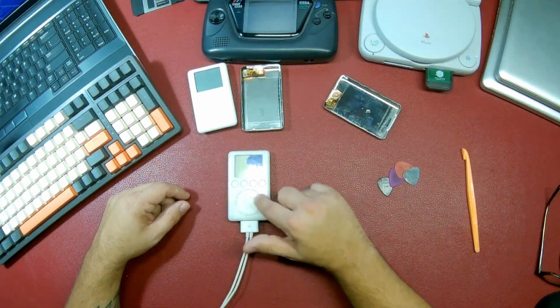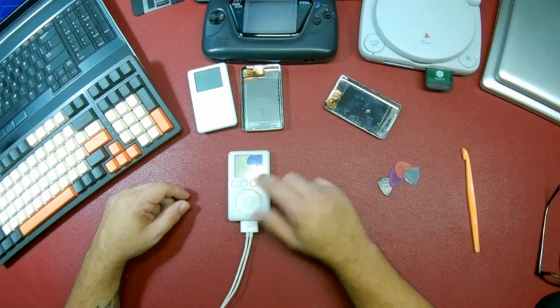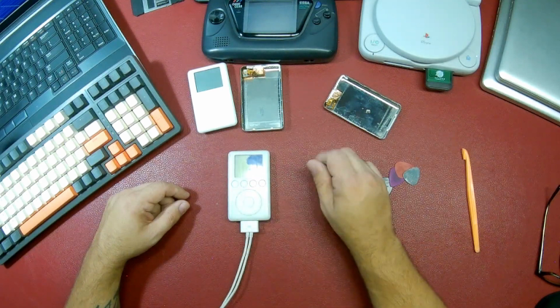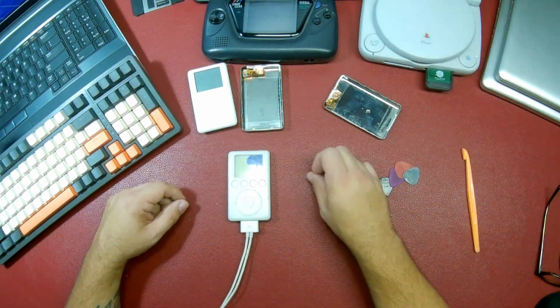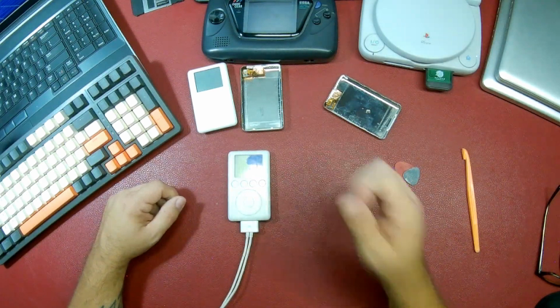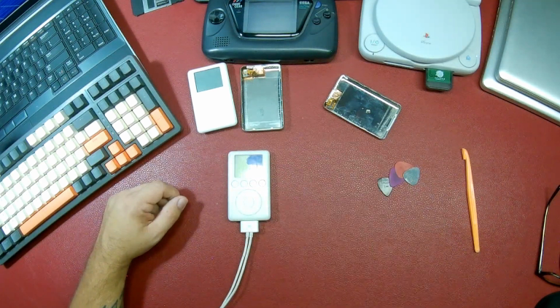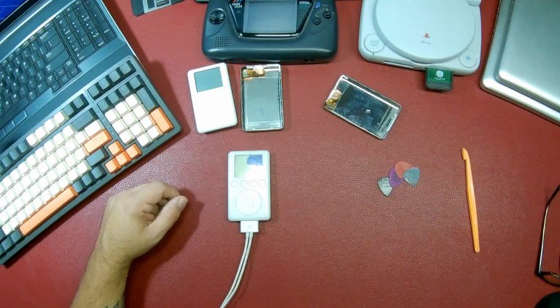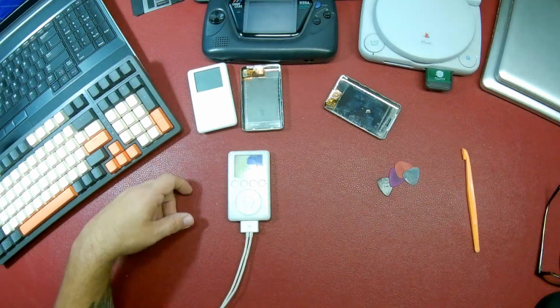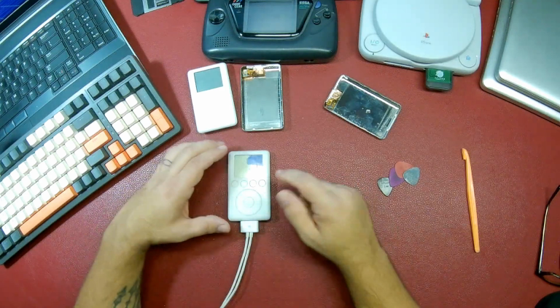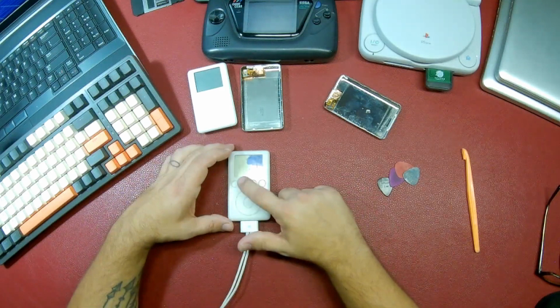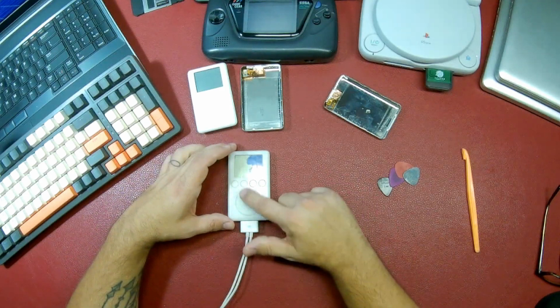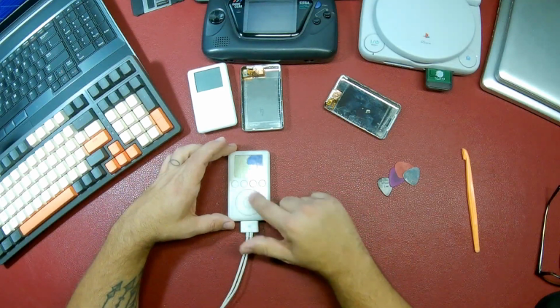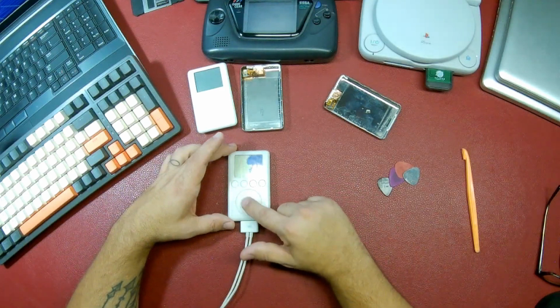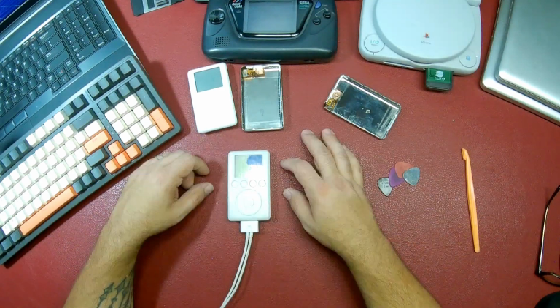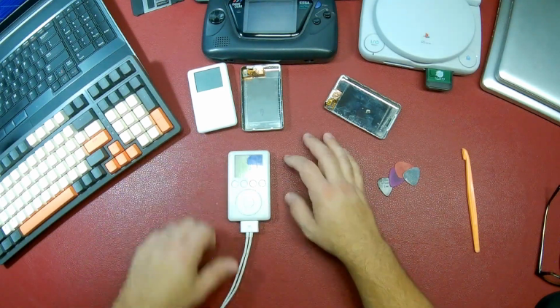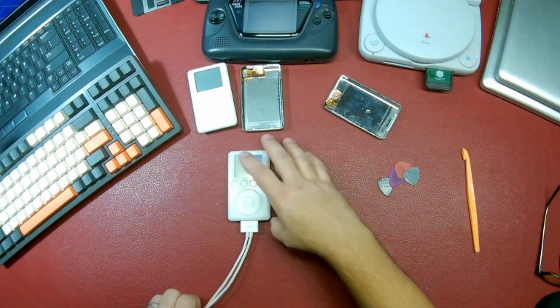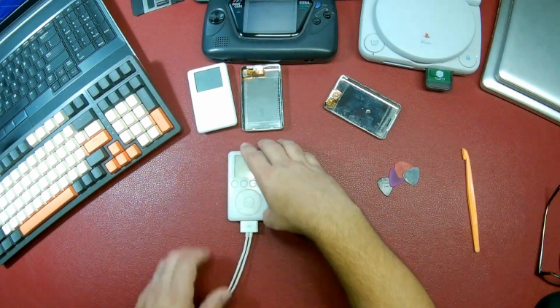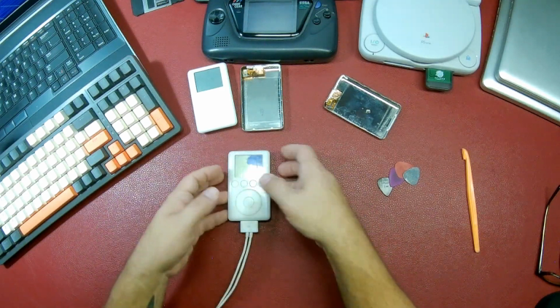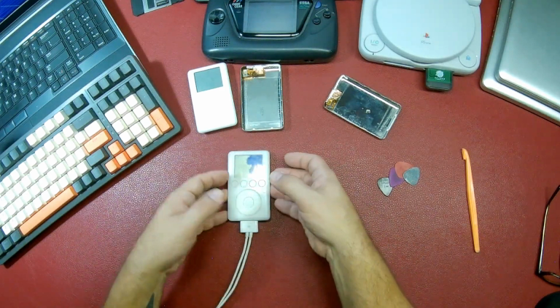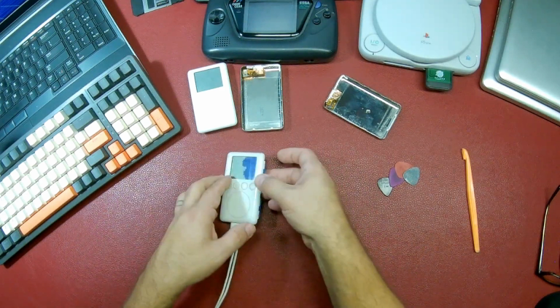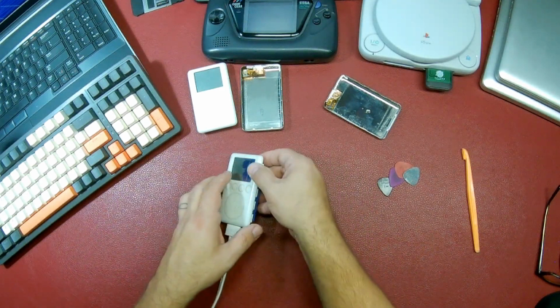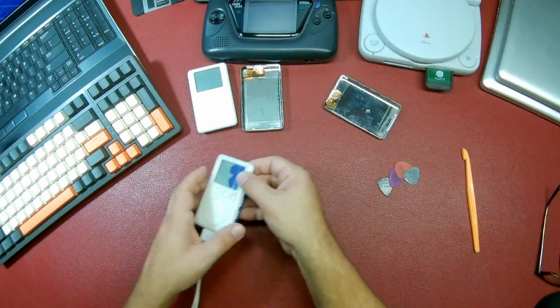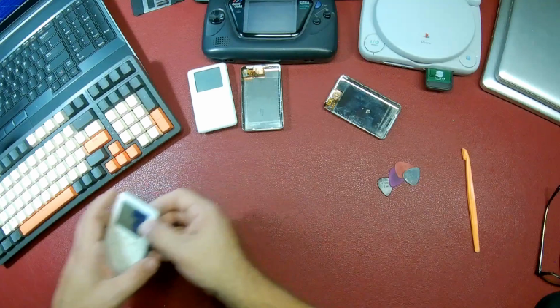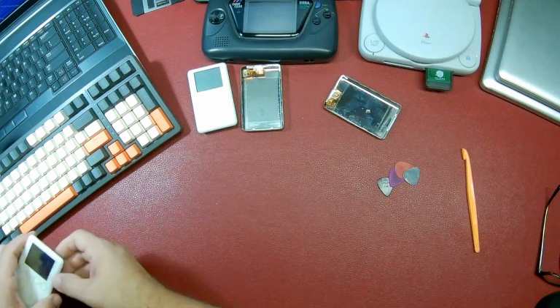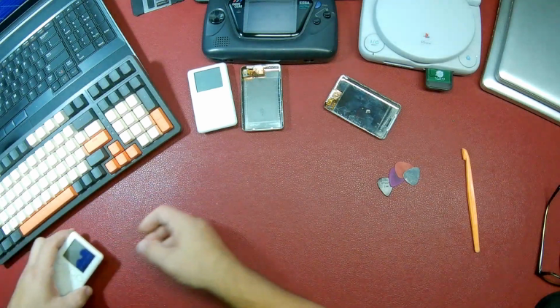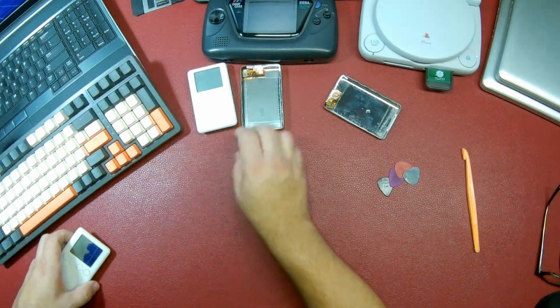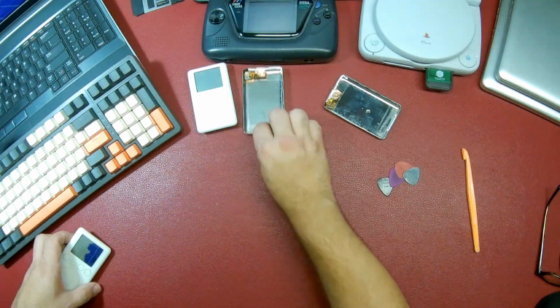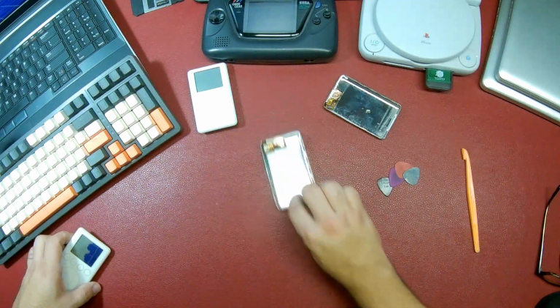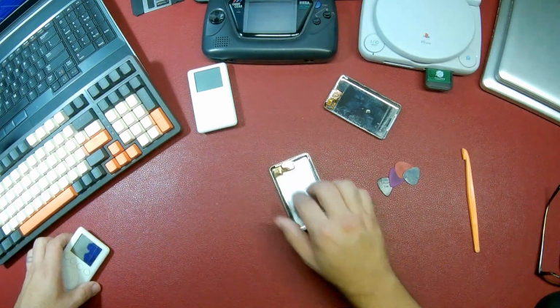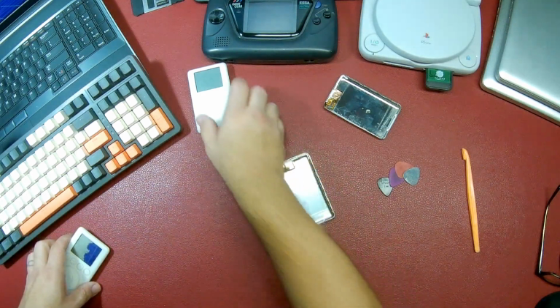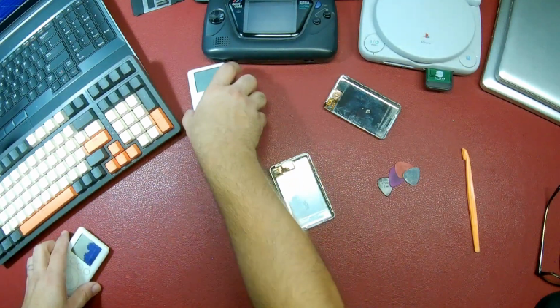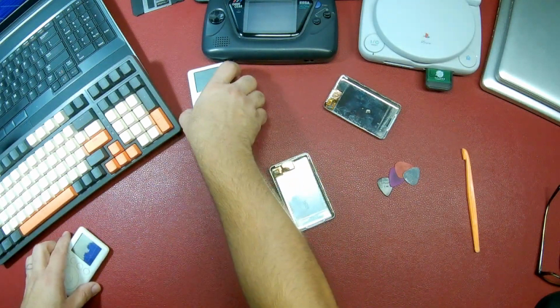No response here. Let me move this off to the side. I think this one is okay, so I'm going to plug it back in.